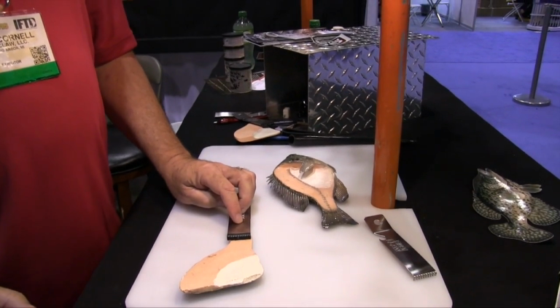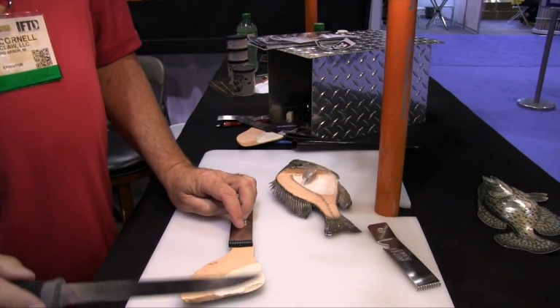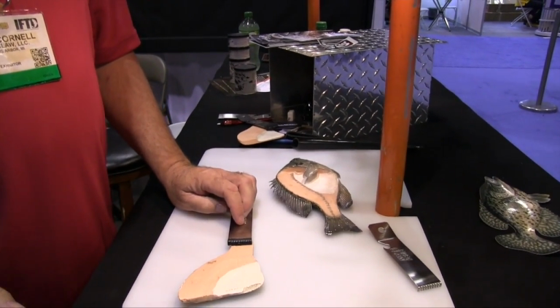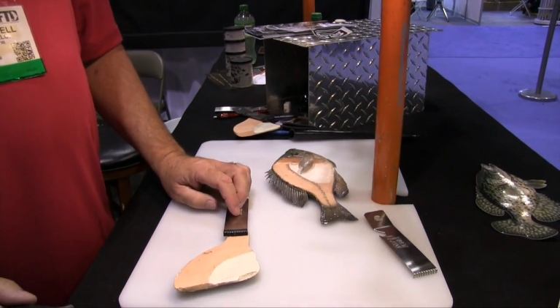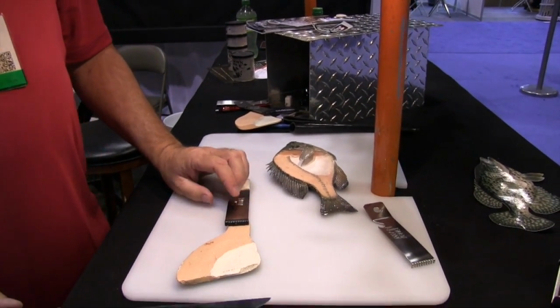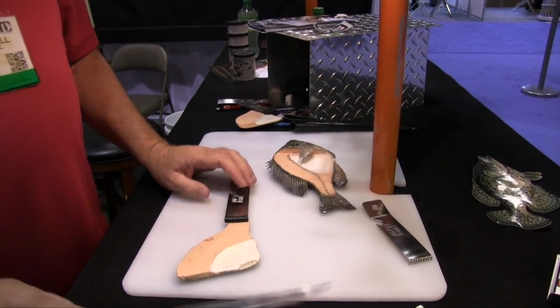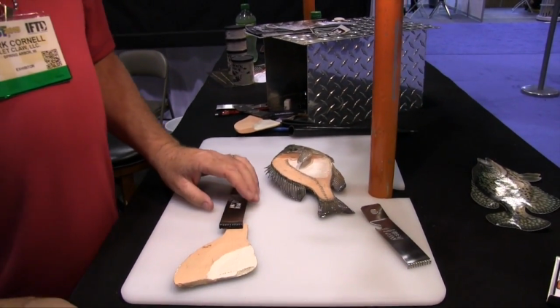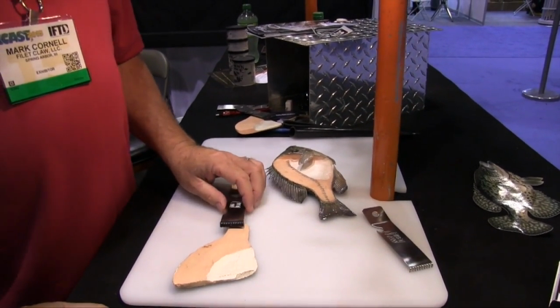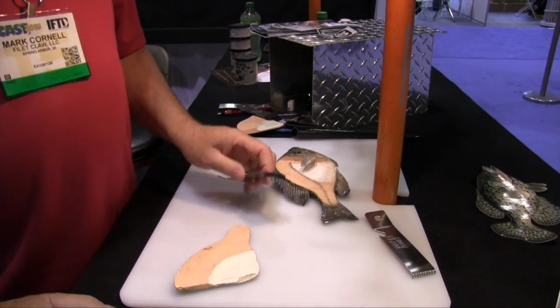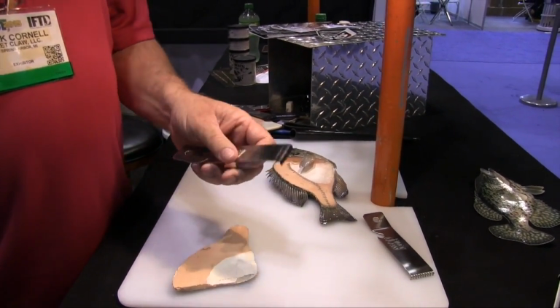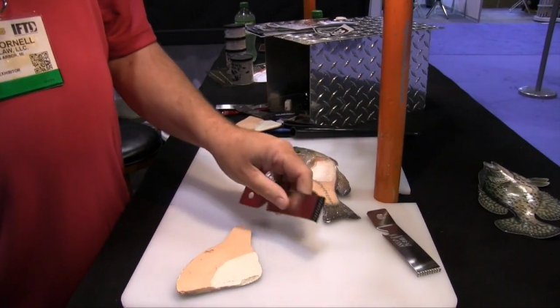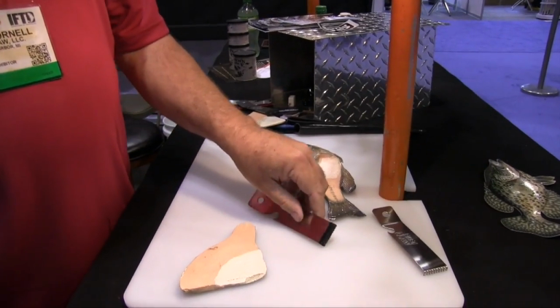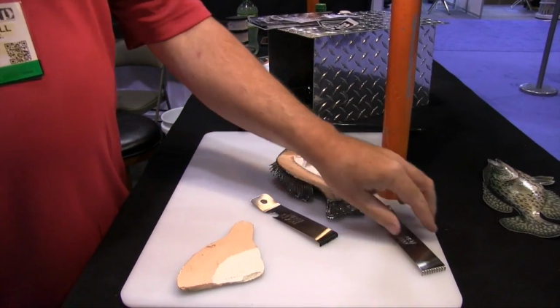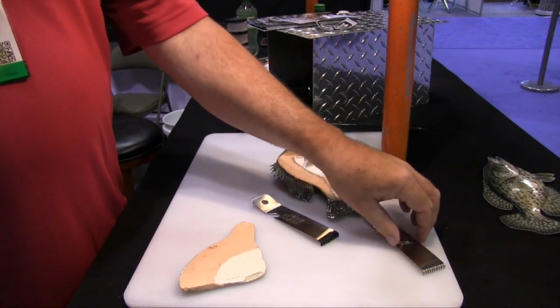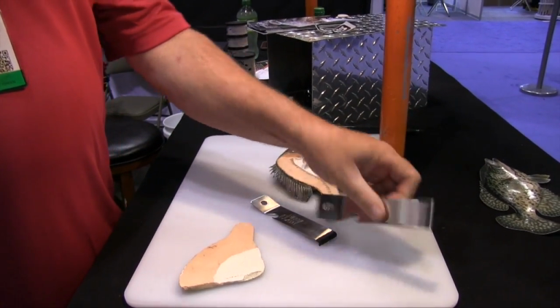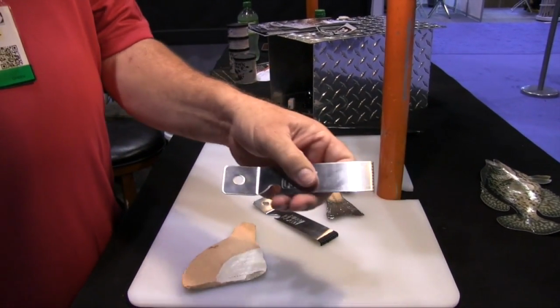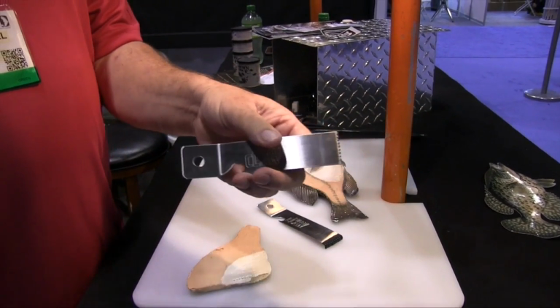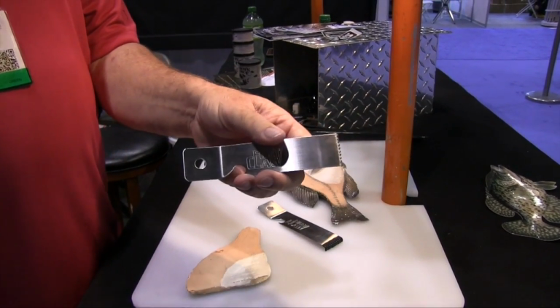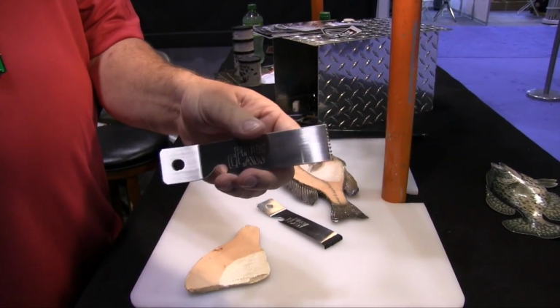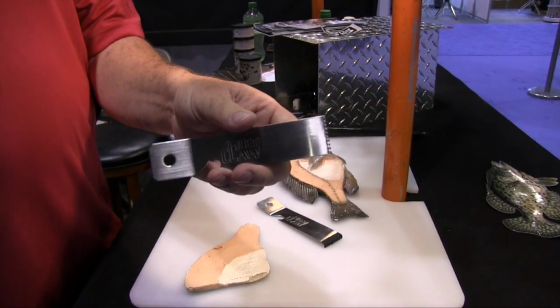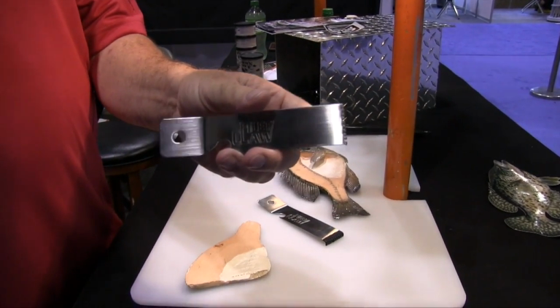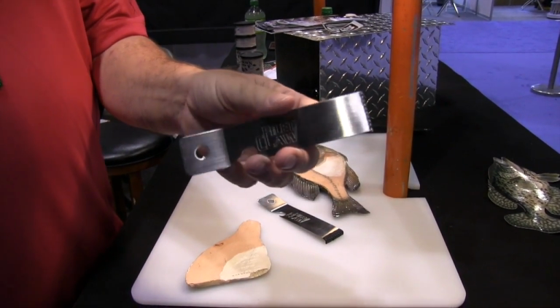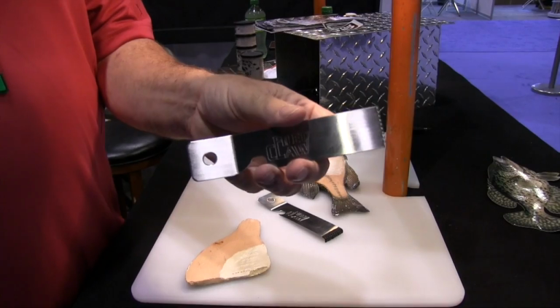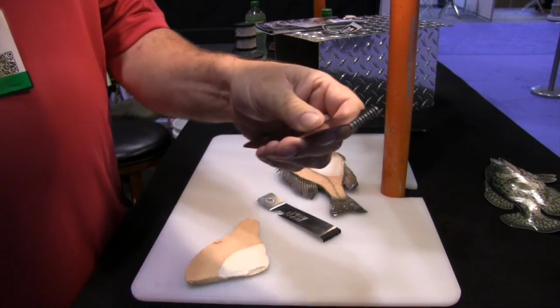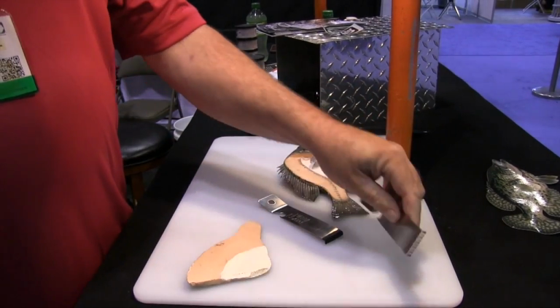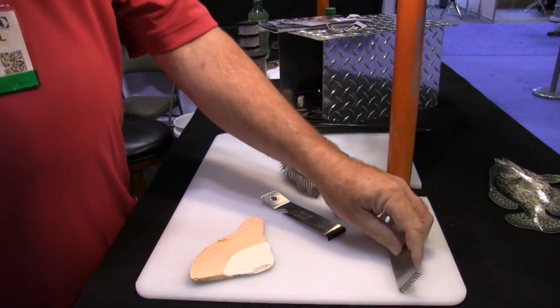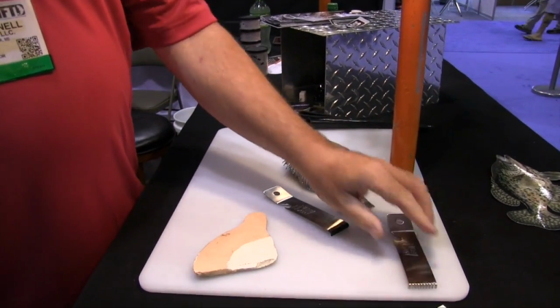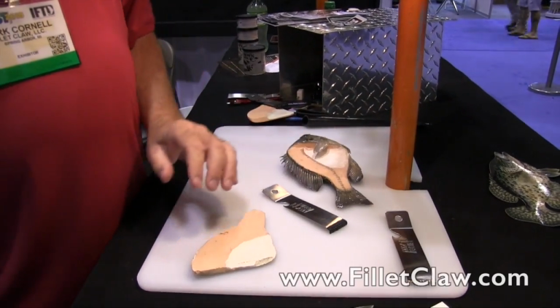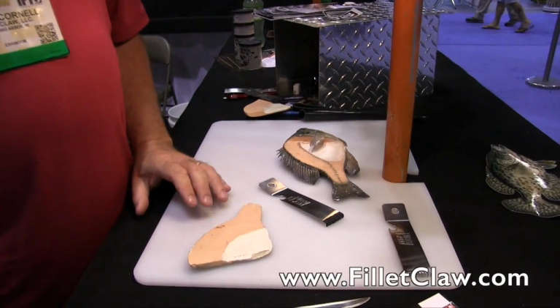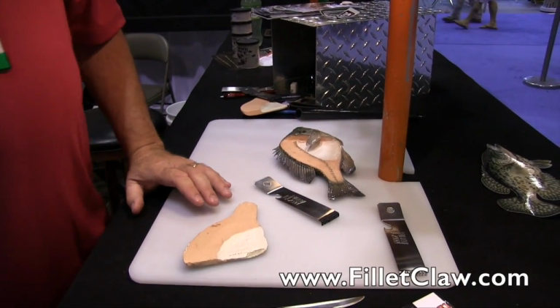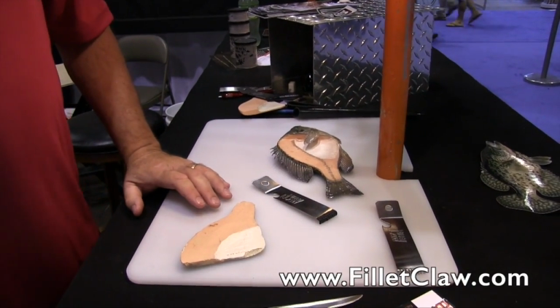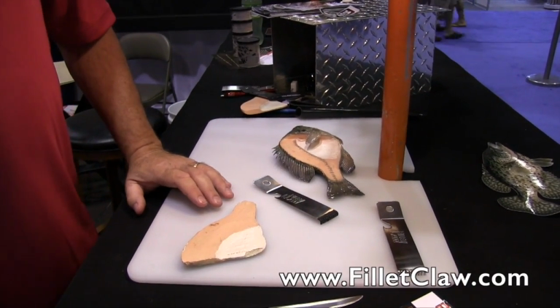It makes it easier for adults and children — it's a pretty easy product to work with. It's all stainless steel, made in the United States, and we retail this product for ten dollars. Available online at FiletClaw.com.